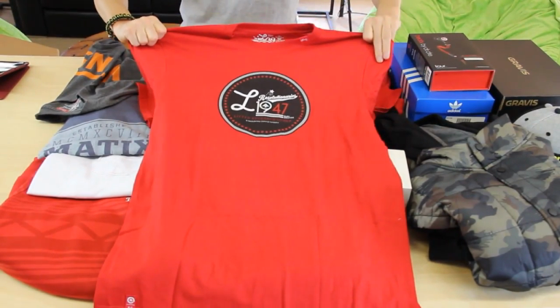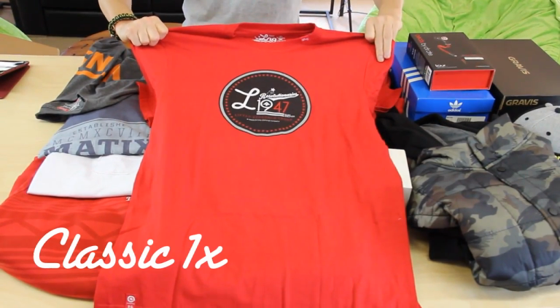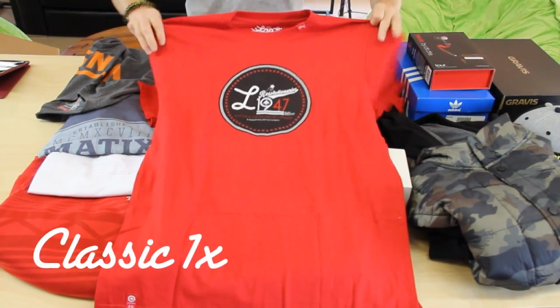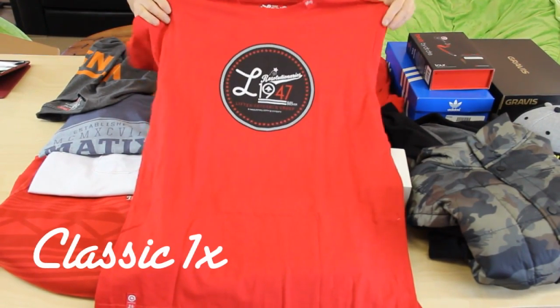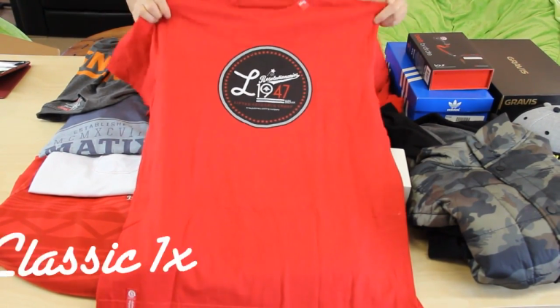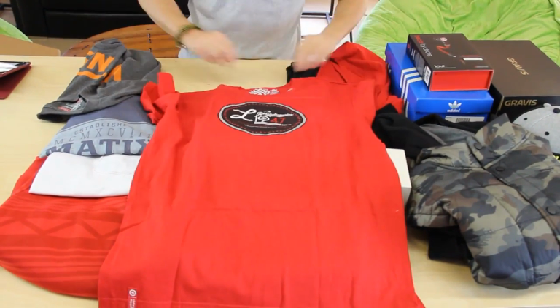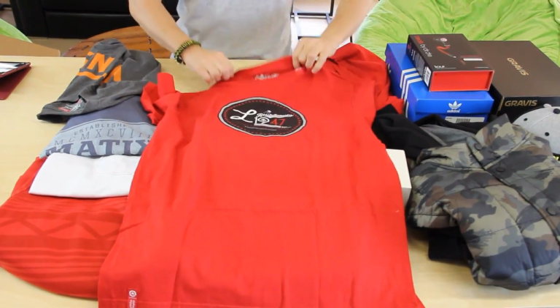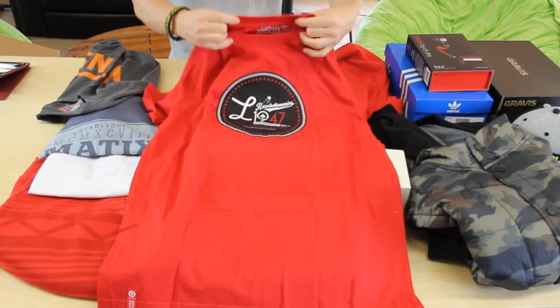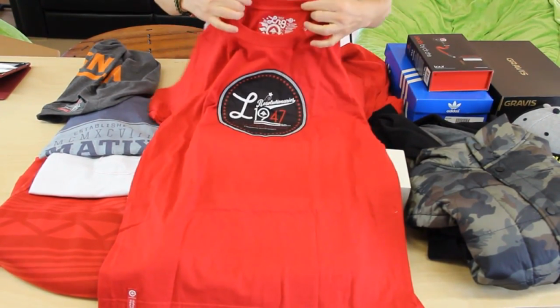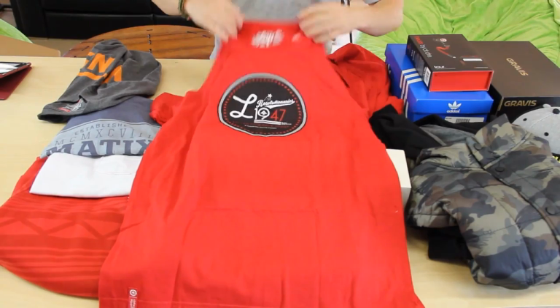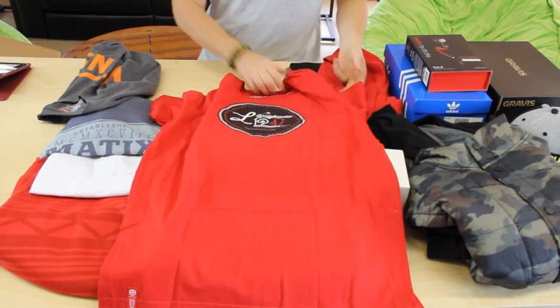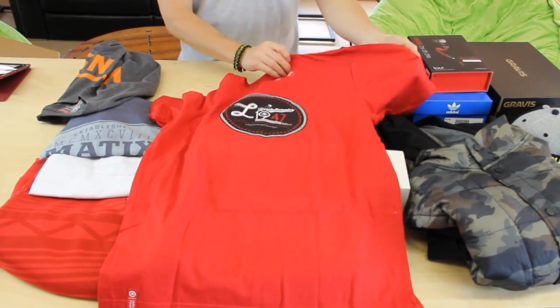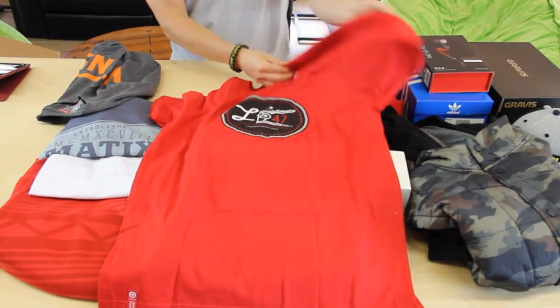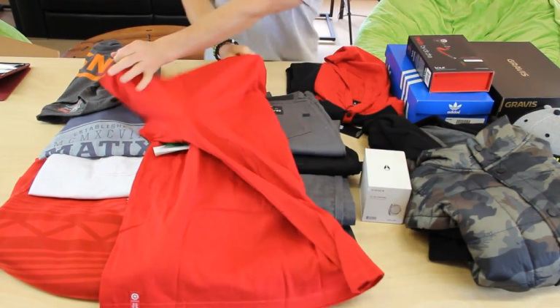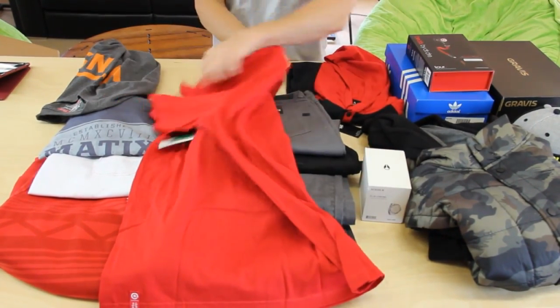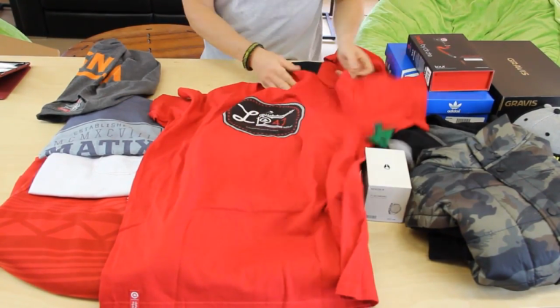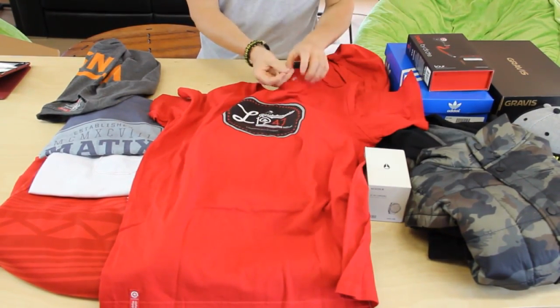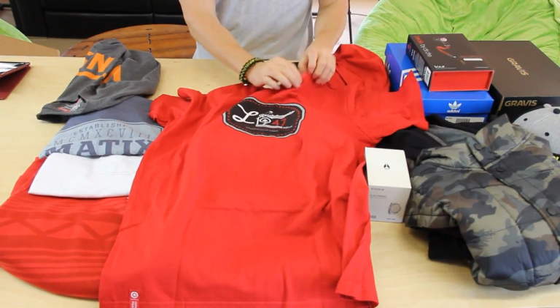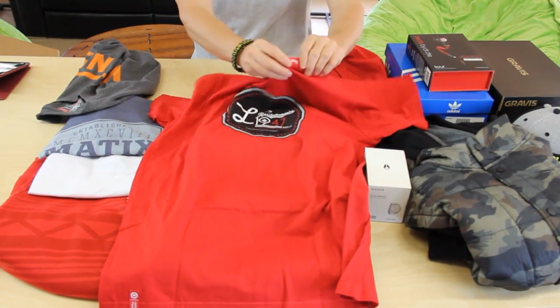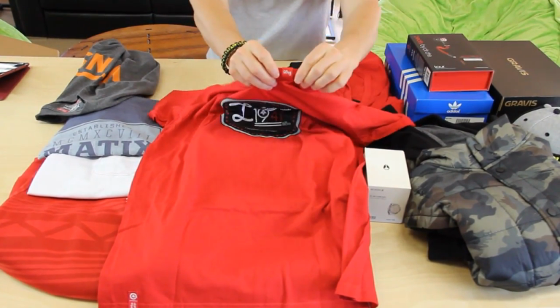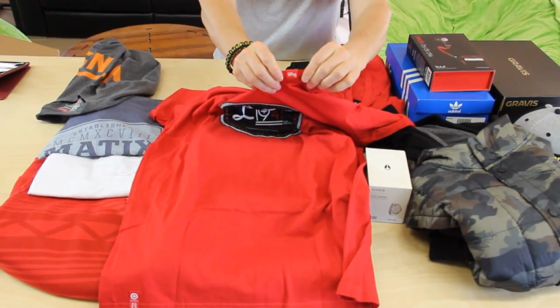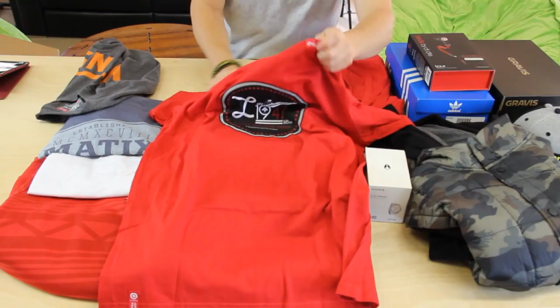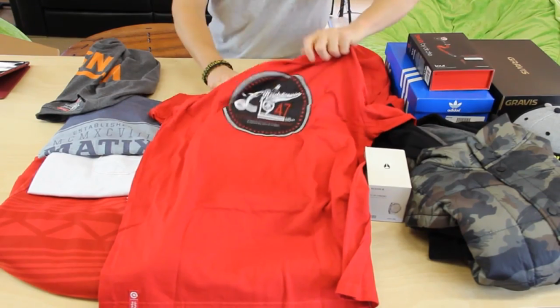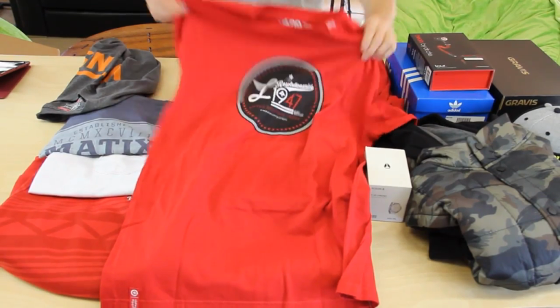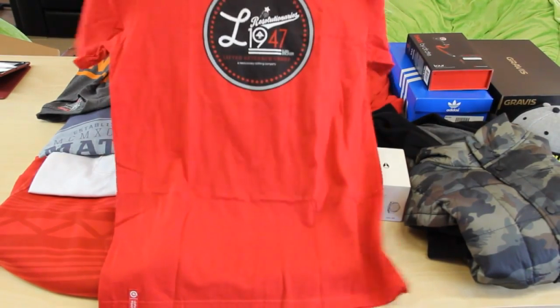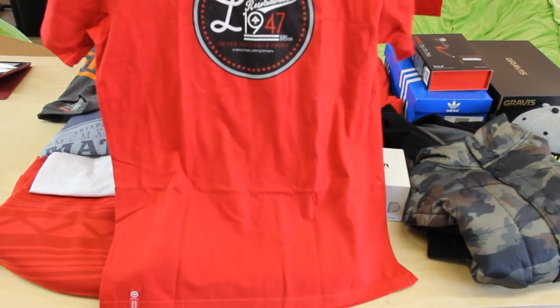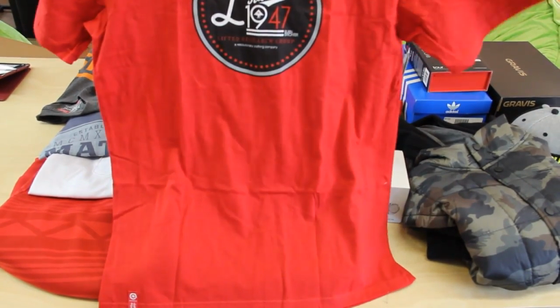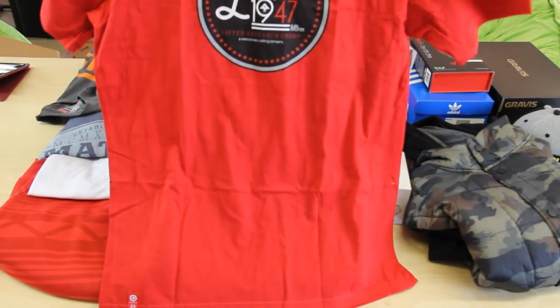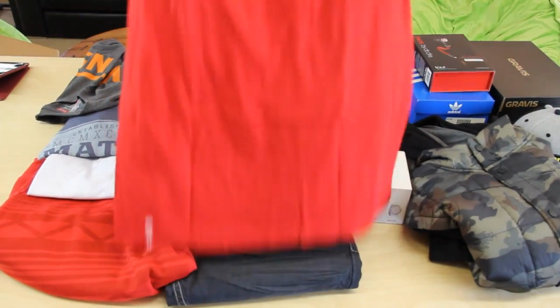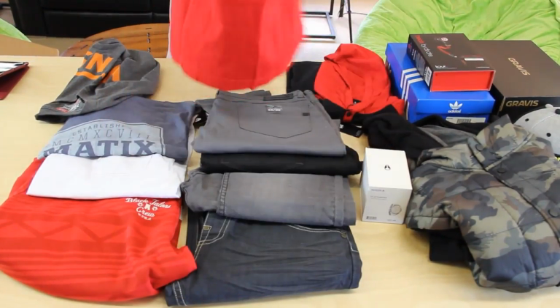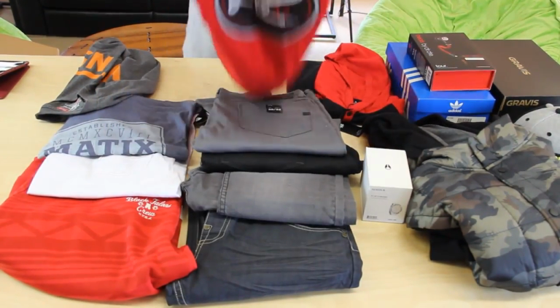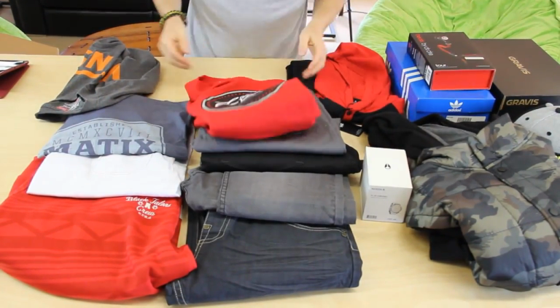It's got a nice classic round logo on the front. Super nice thick material, all cotton I believe. It's got a nice little logo on the side here. Nice T.